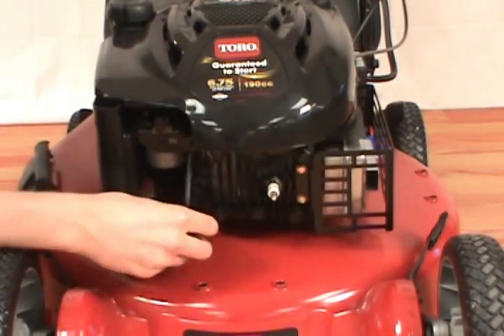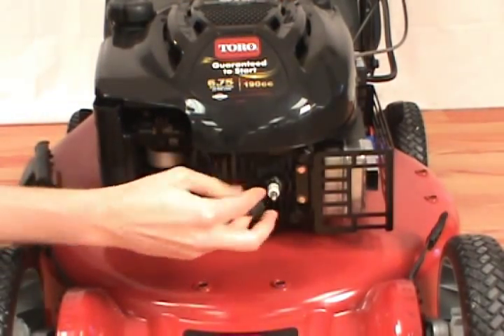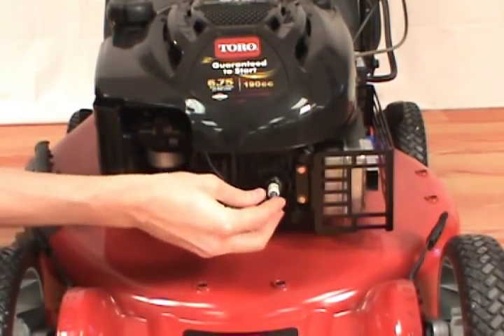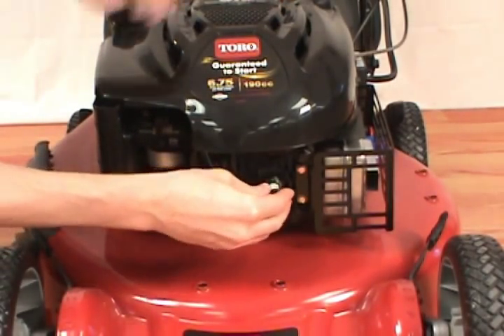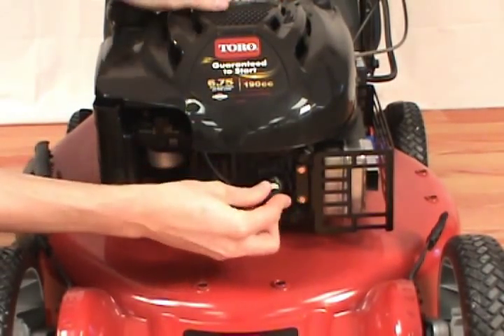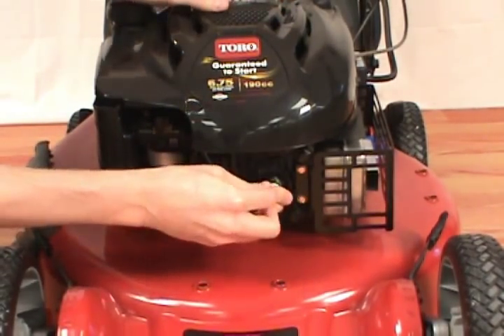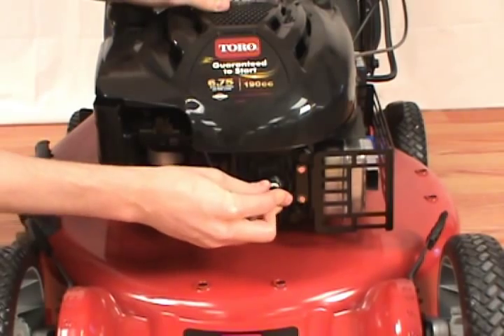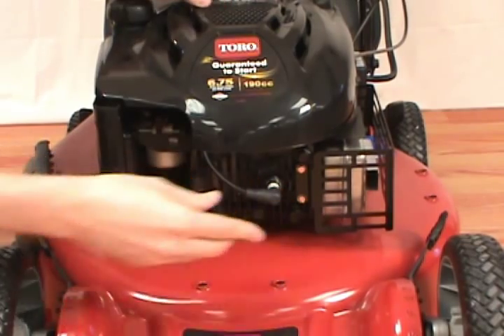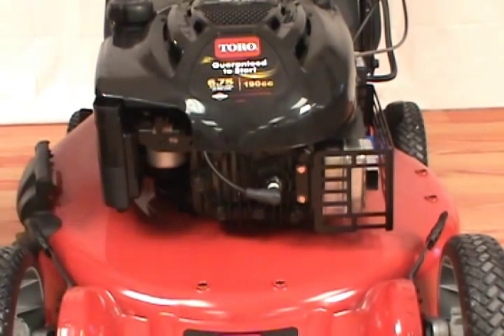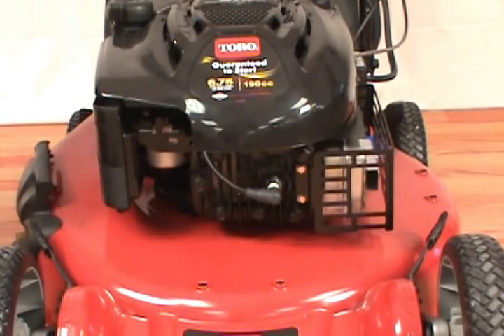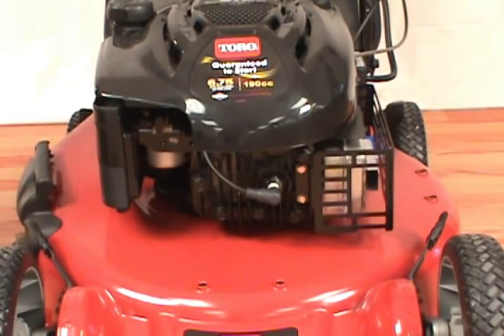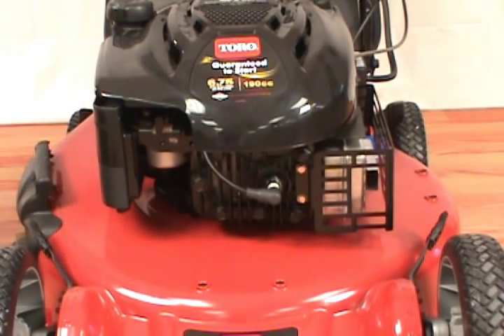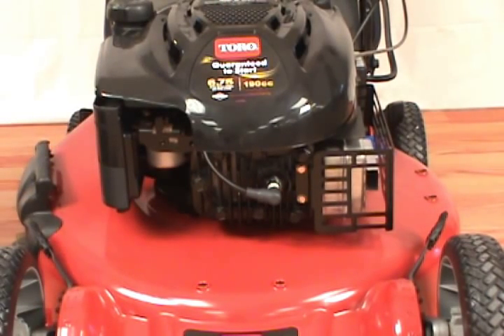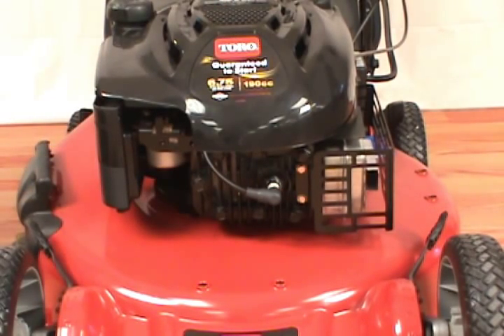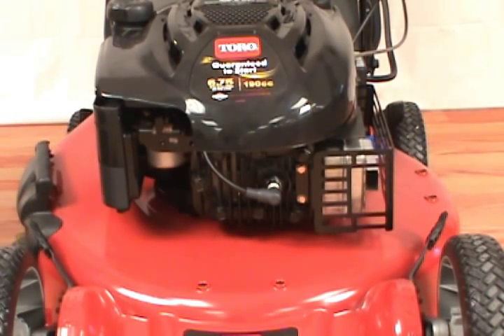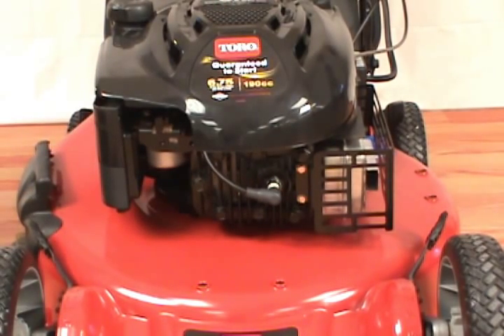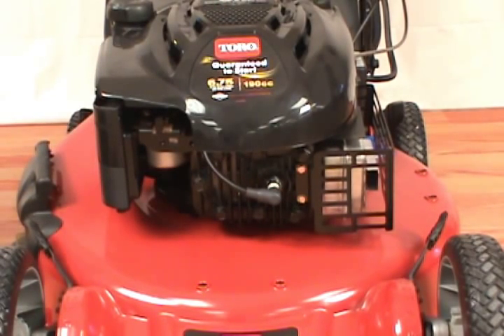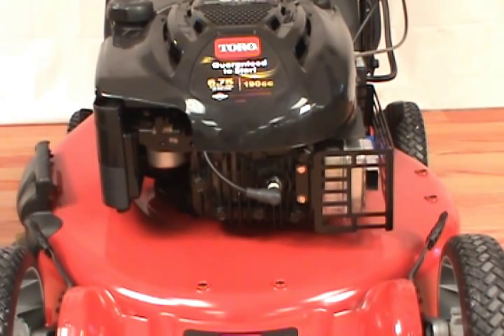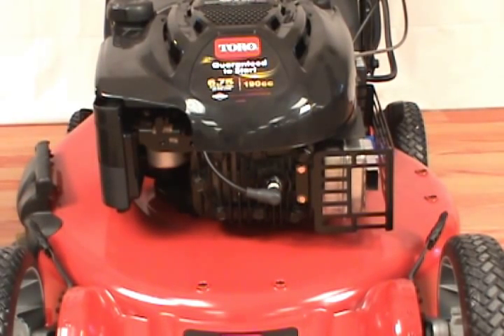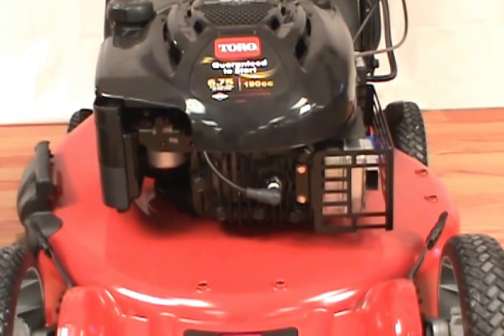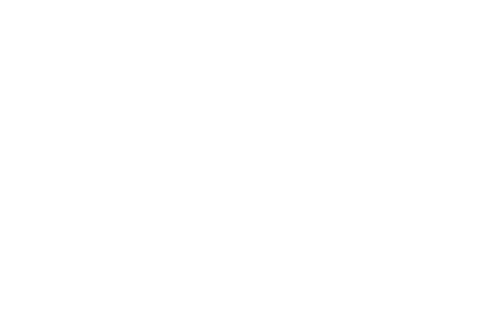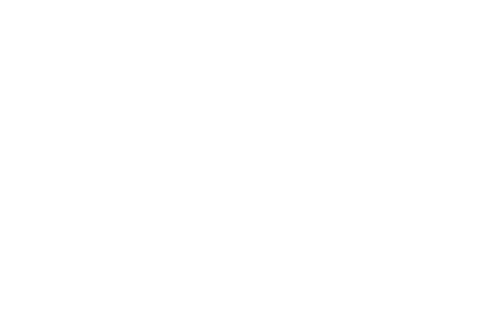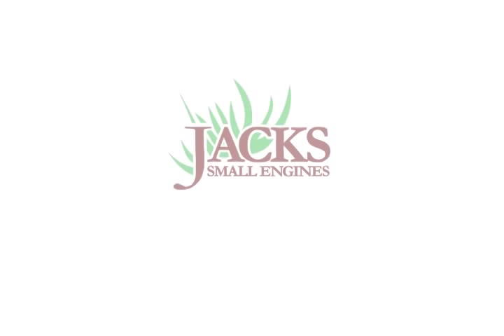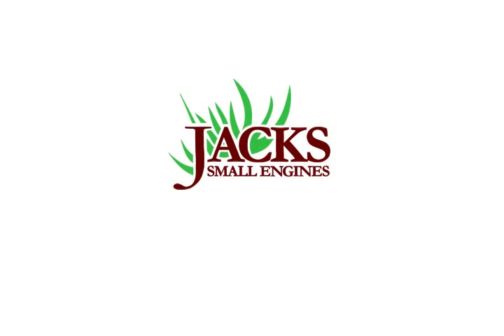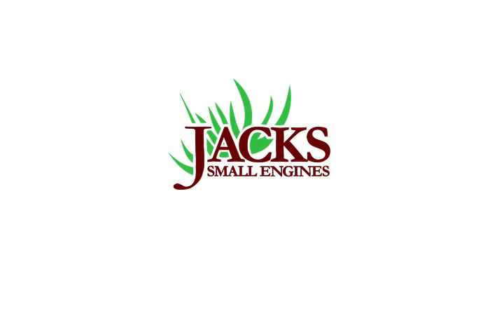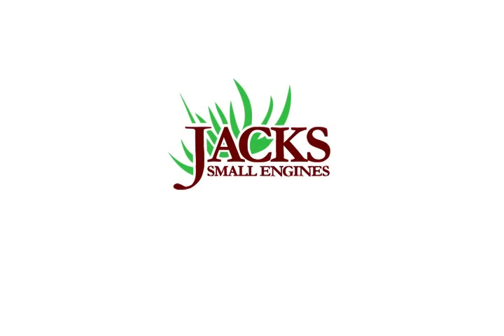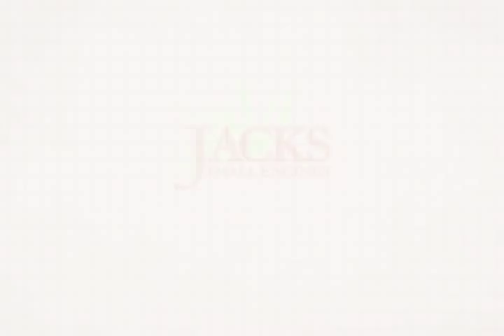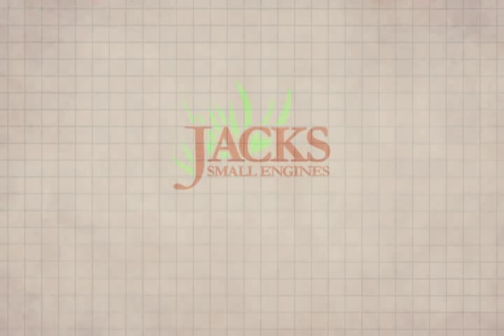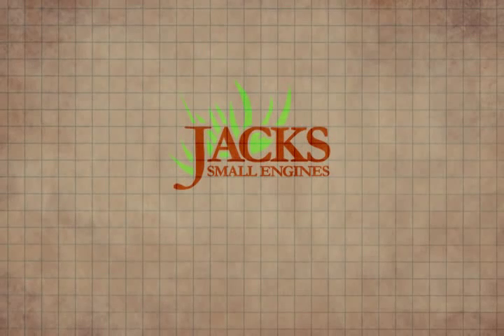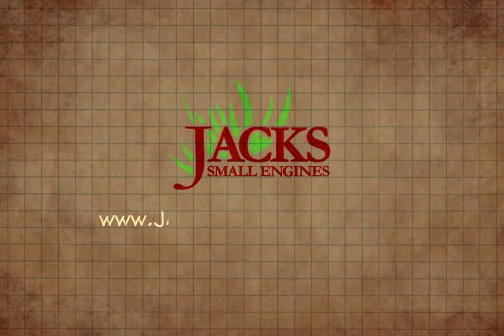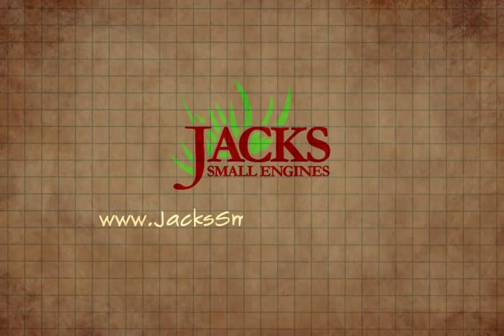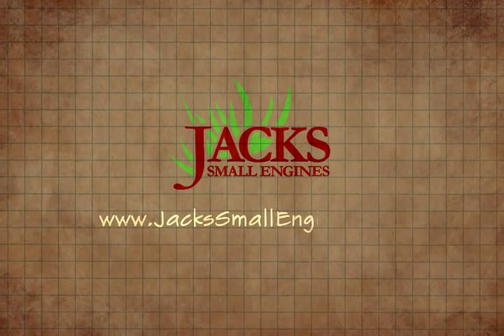Finally, reconnect the boot so your lawnmower is ready to go. And that's how to replace the spark plug on a Toro lawnmower.